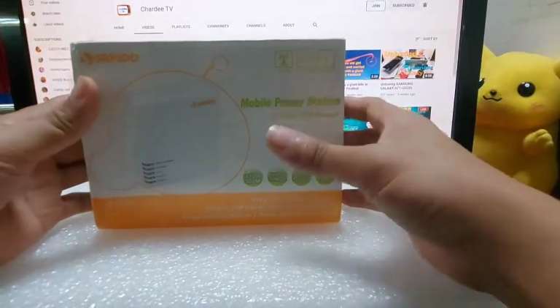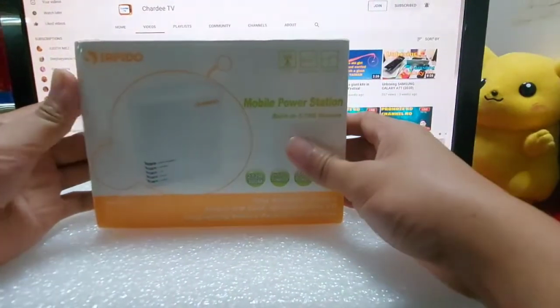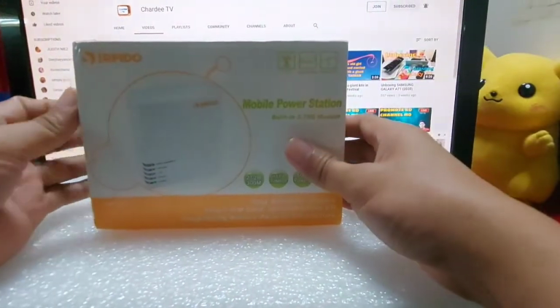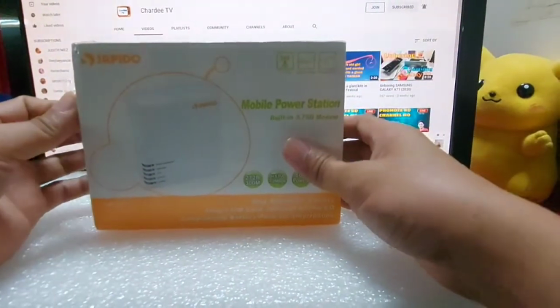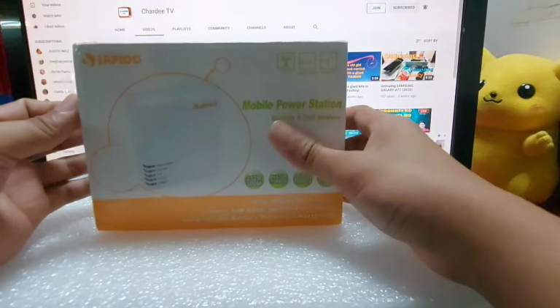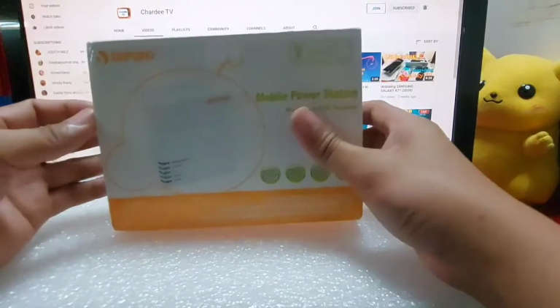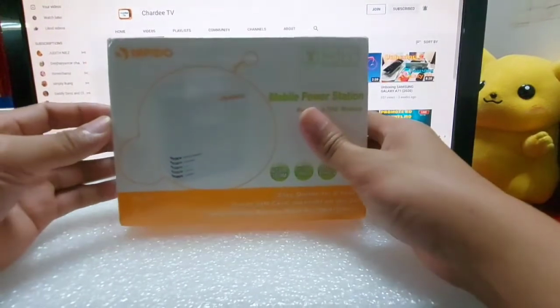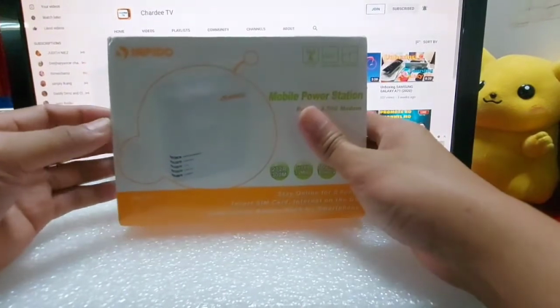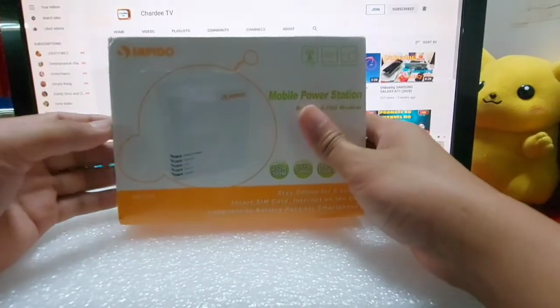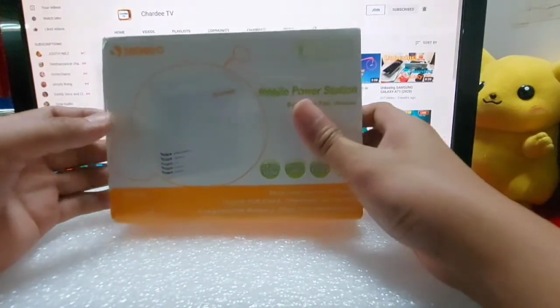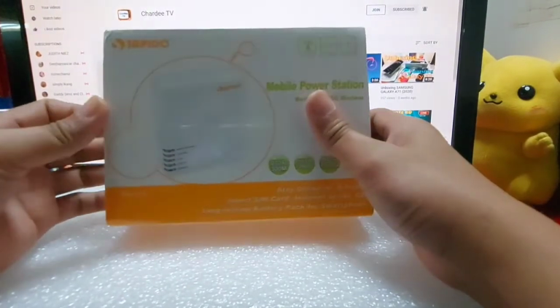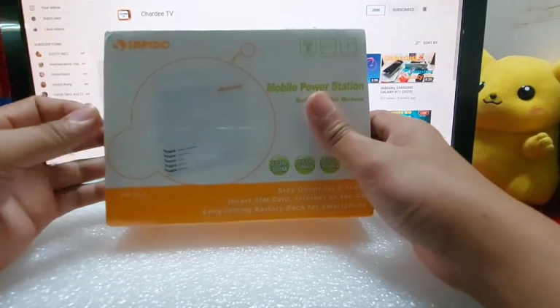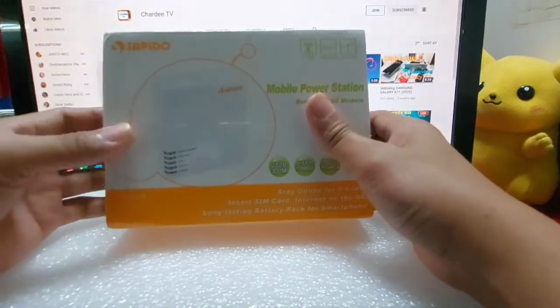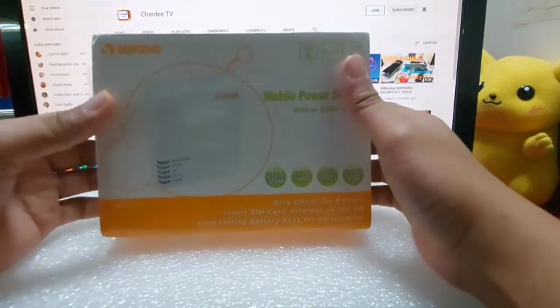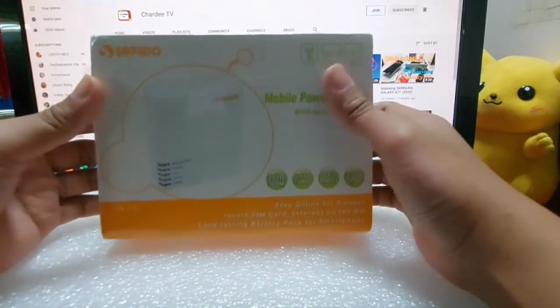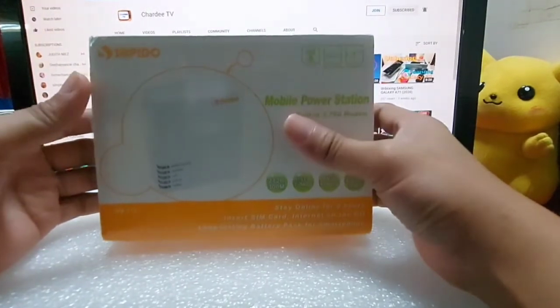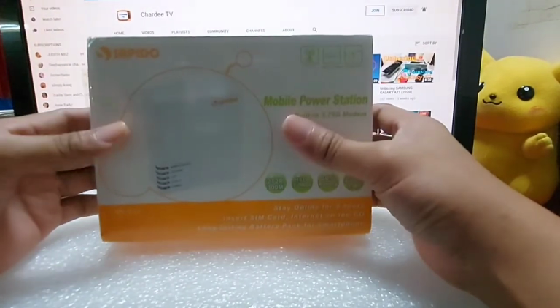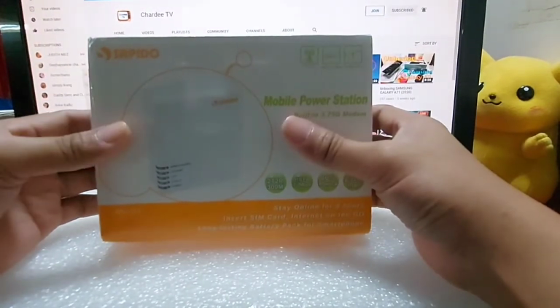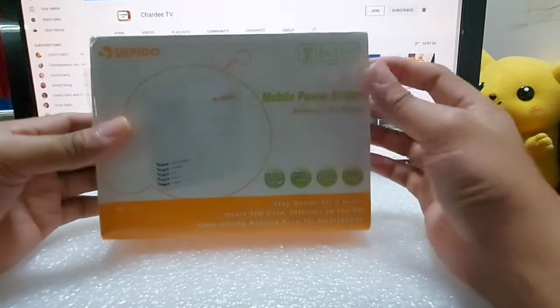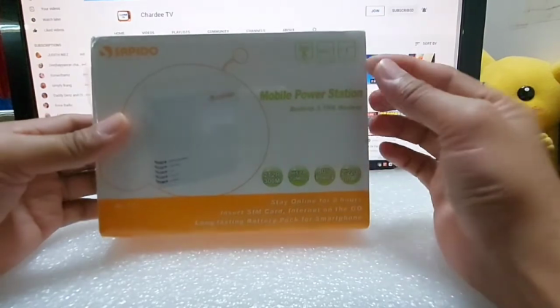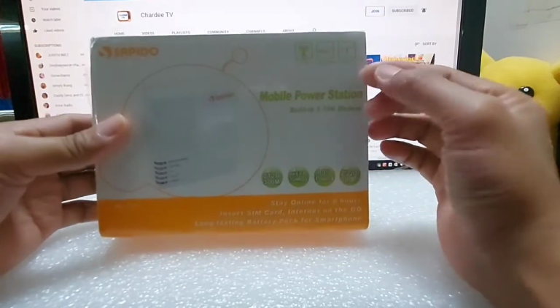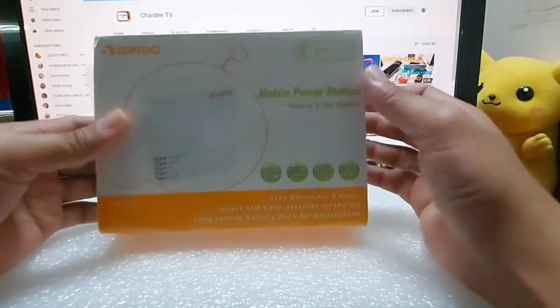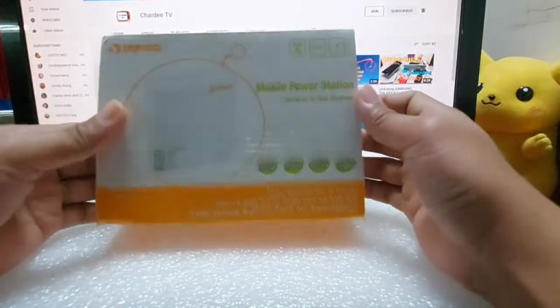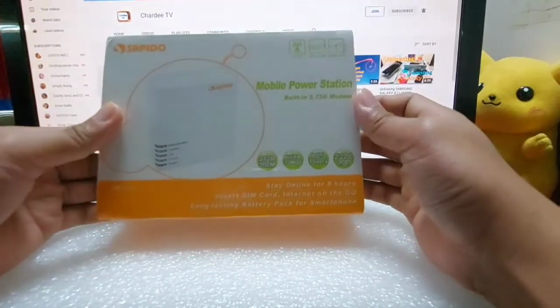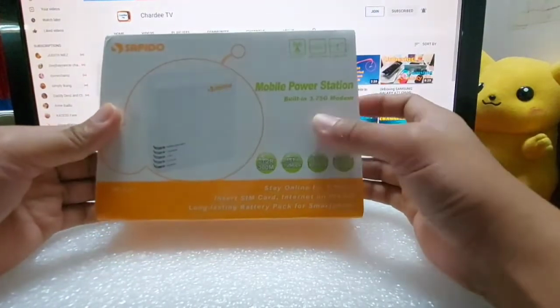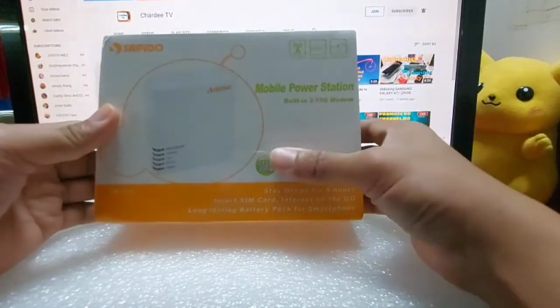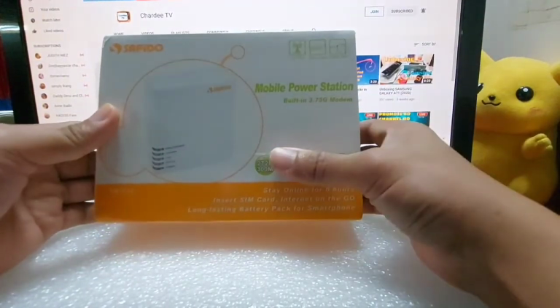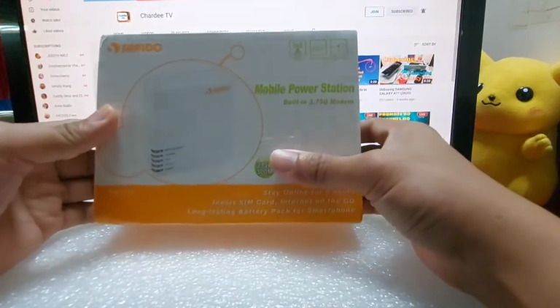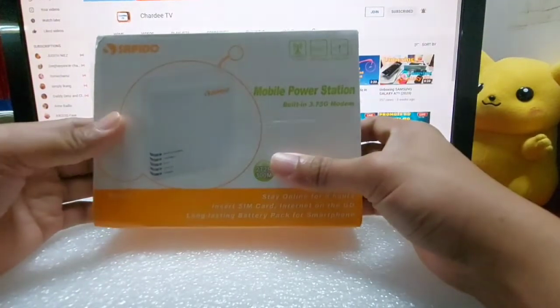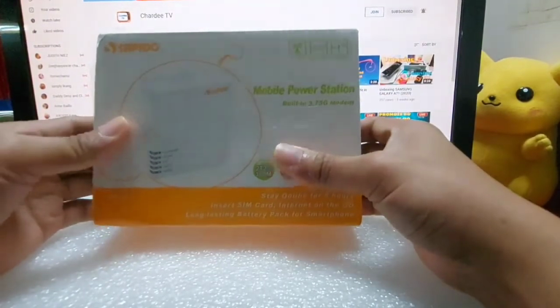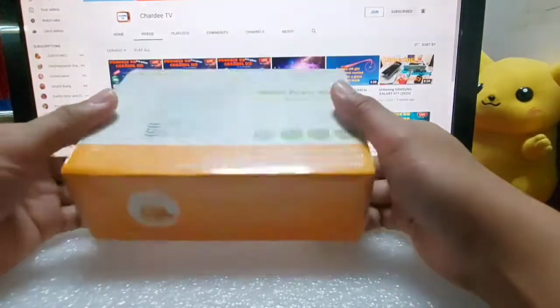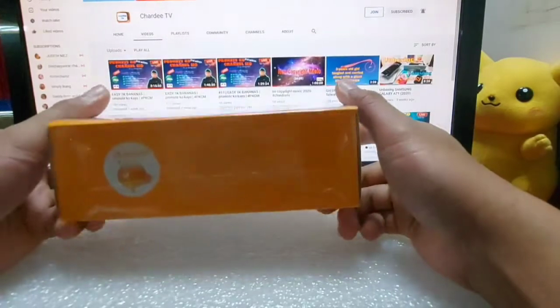Nabili ko lang ito ng 200NT, parang 300 plus sa peso. I-unbox natin ito guys, and then titignan natin kung ano yung laman, kung gumagana pa ba. Siguro matagal na rin itong model na ito.